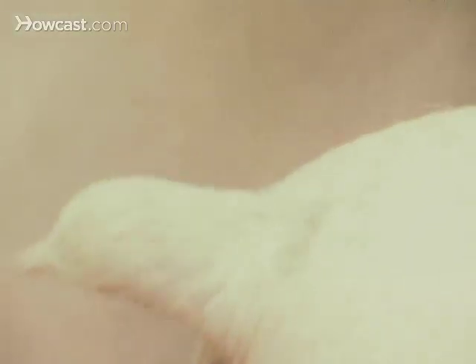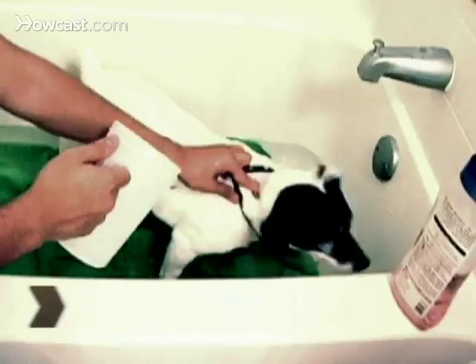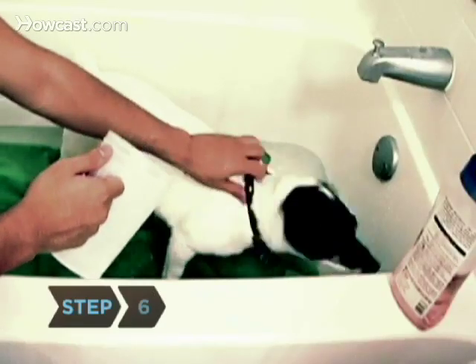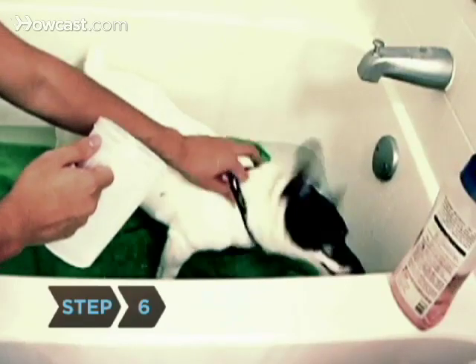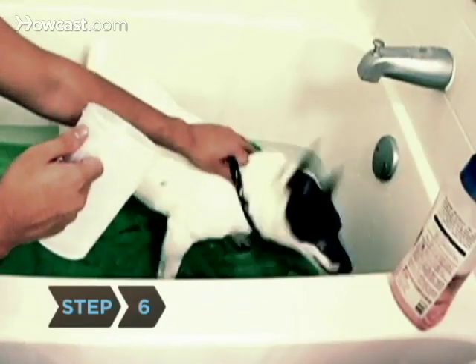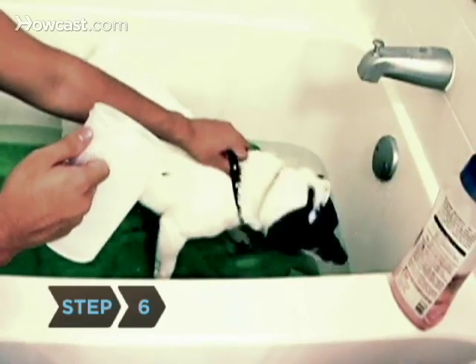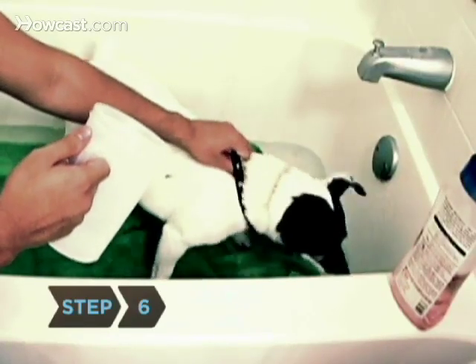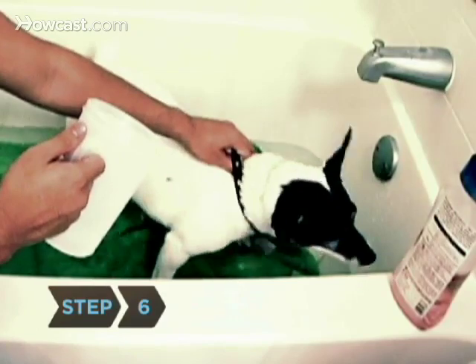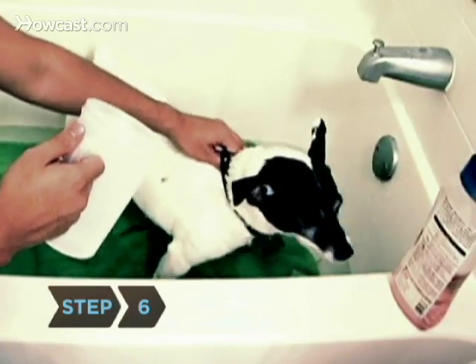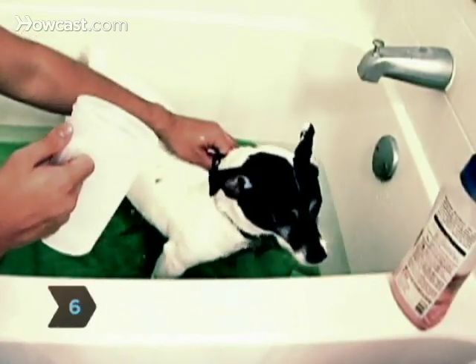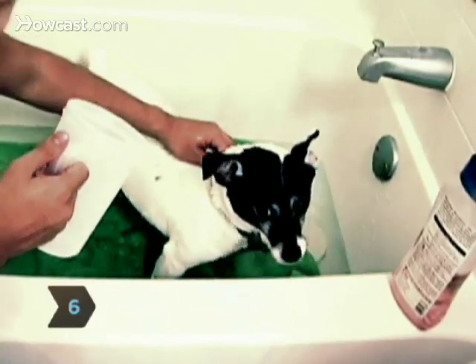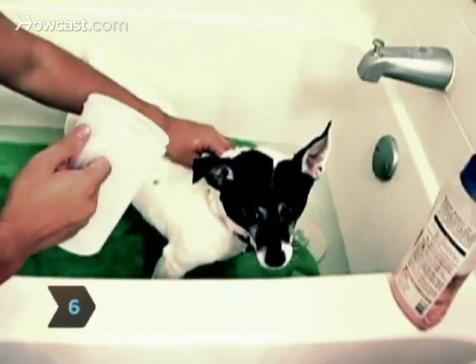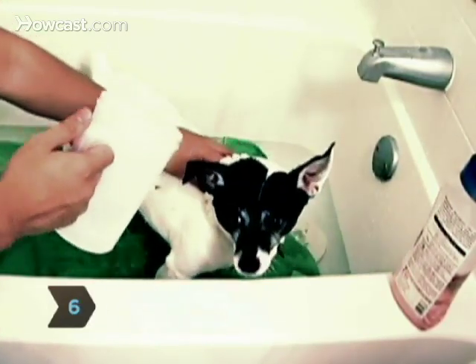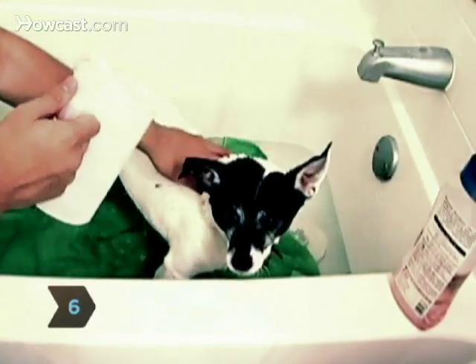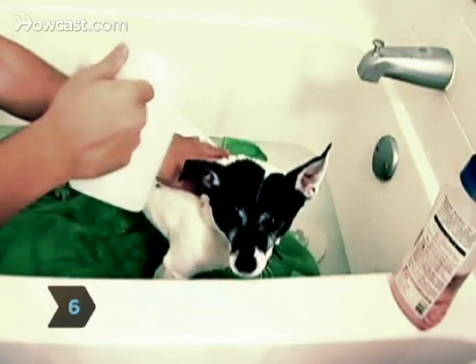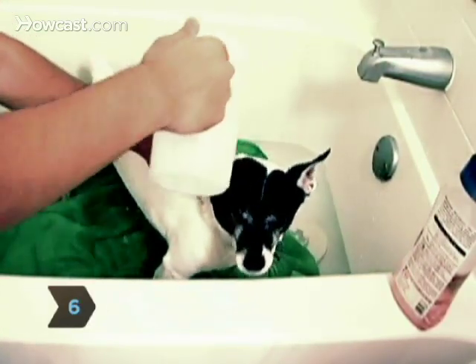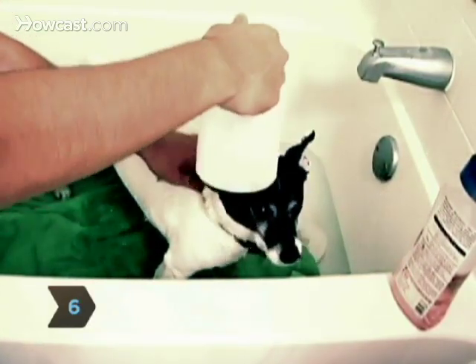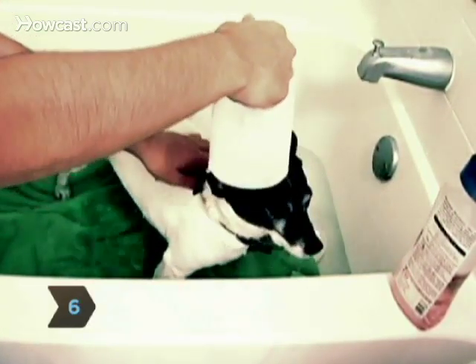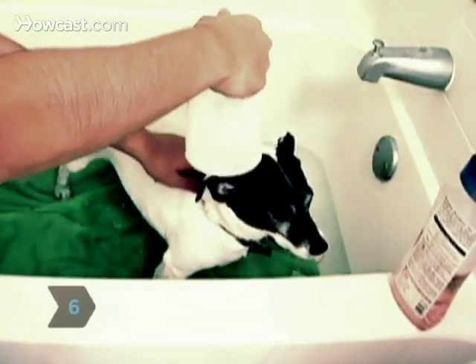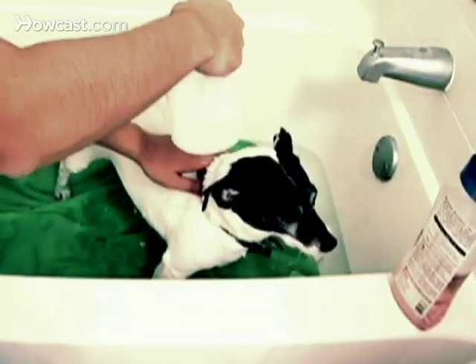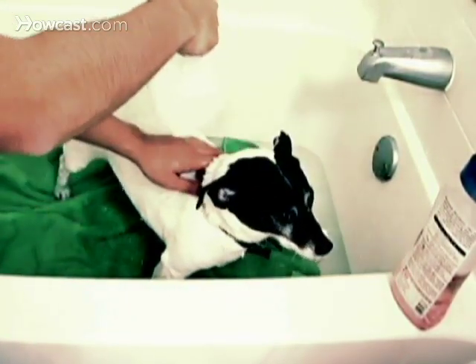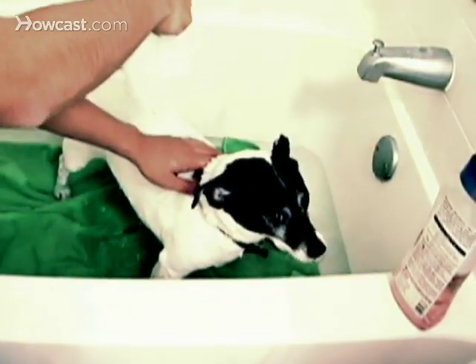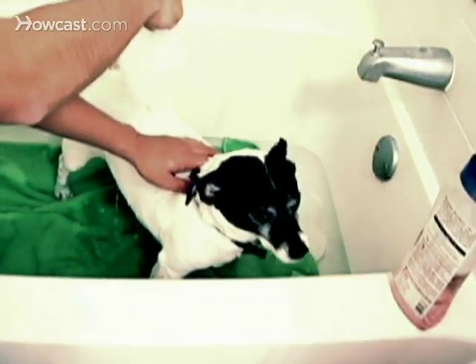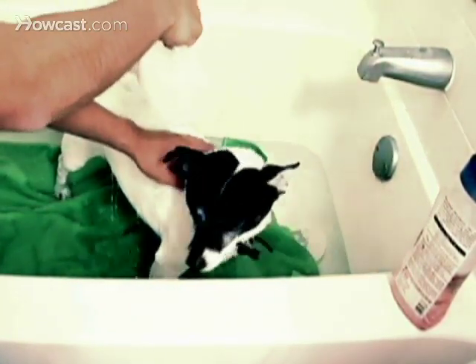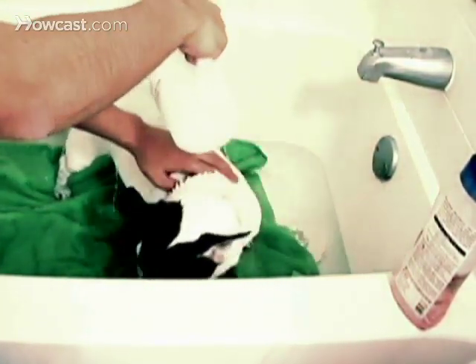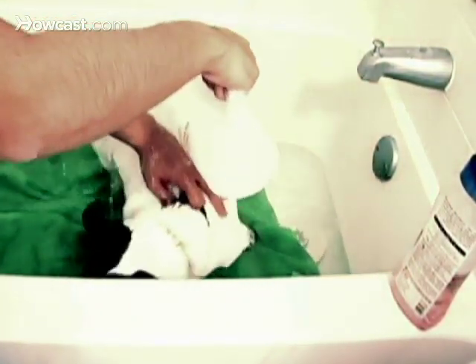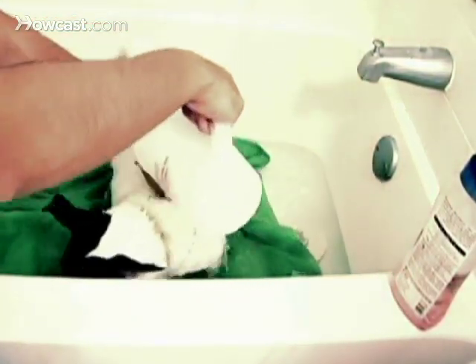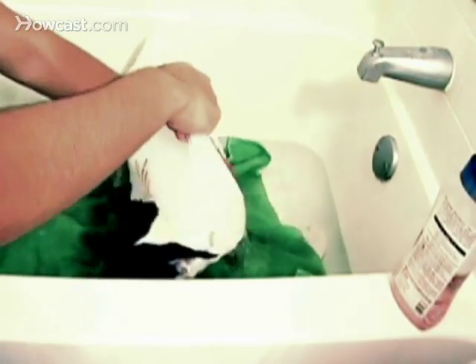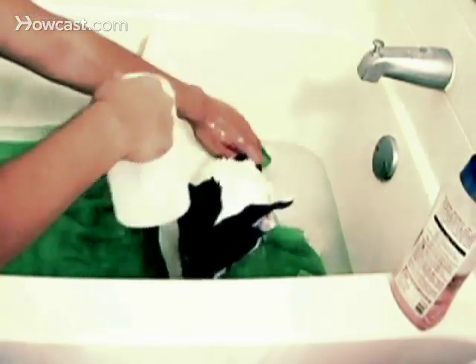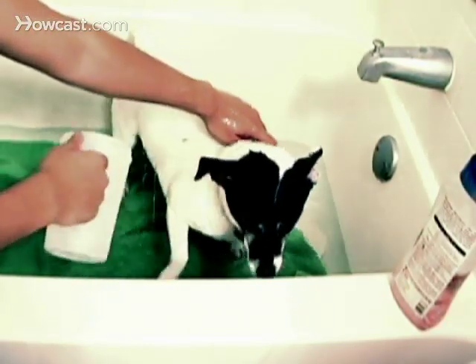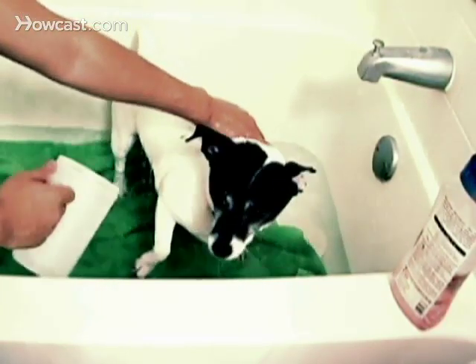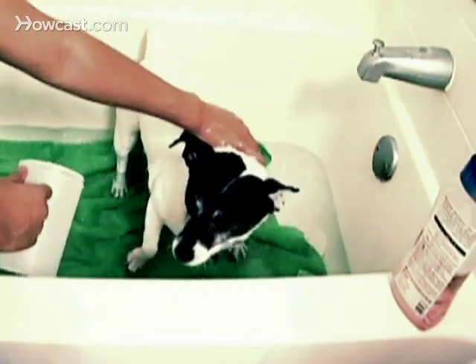Step 6. Using the hose or pitcher again, rinse him off. Take care to do so completely. Dry shampoo can seriously irritate a dog's skin.